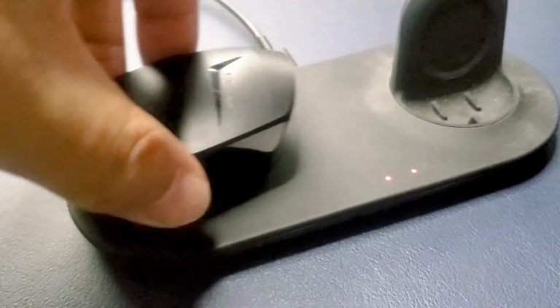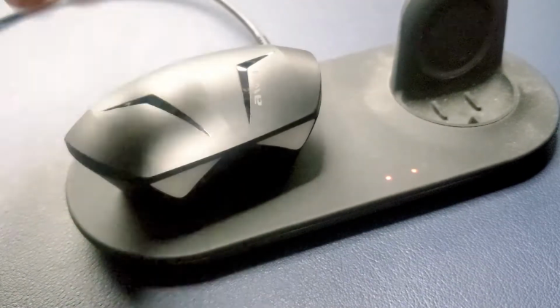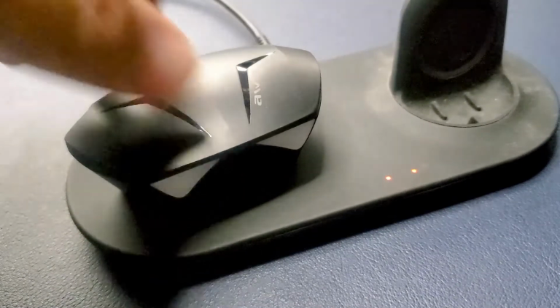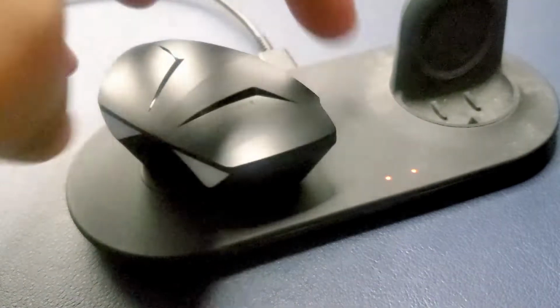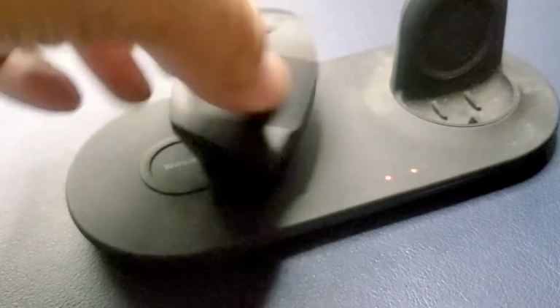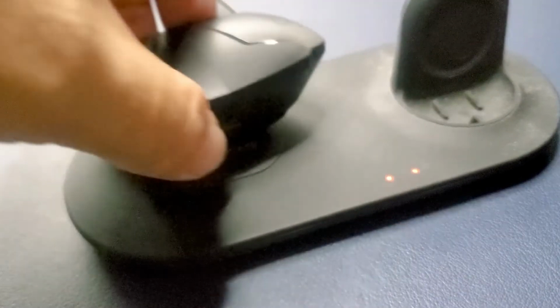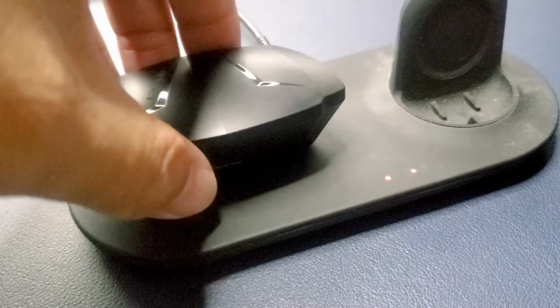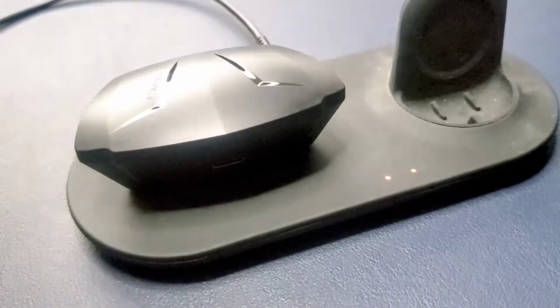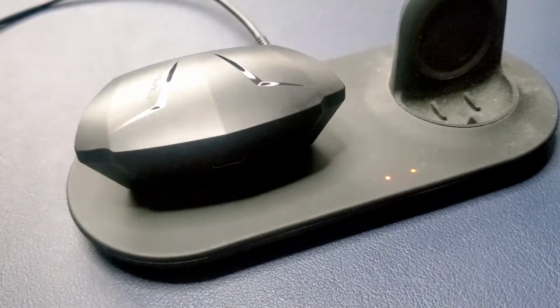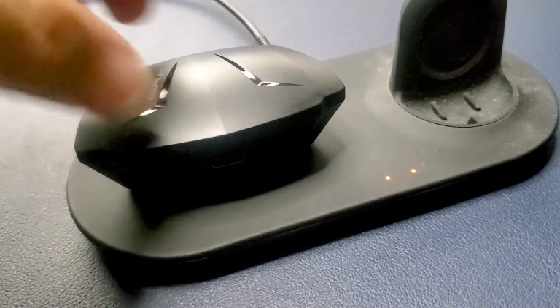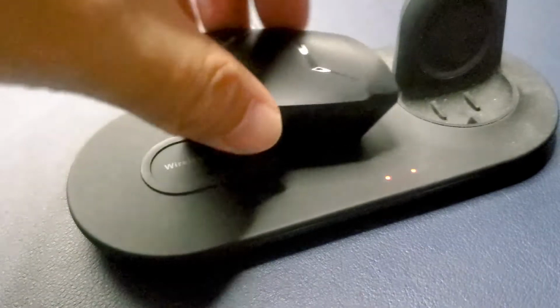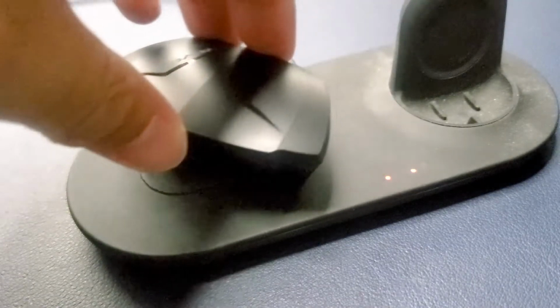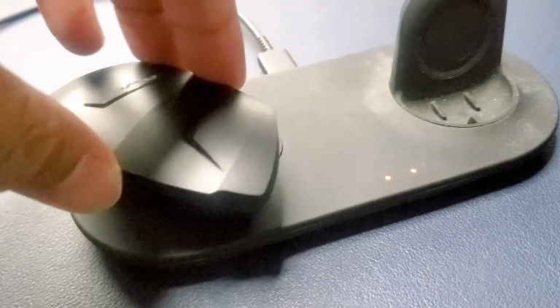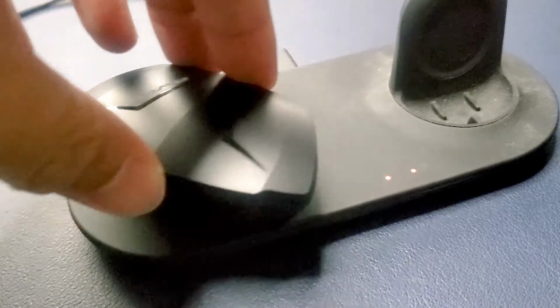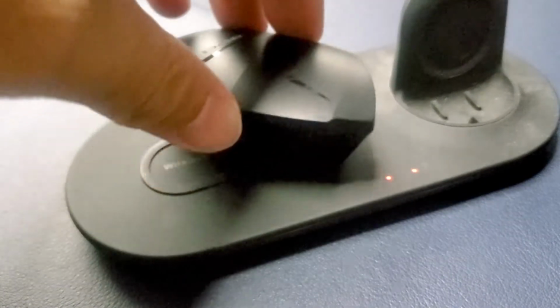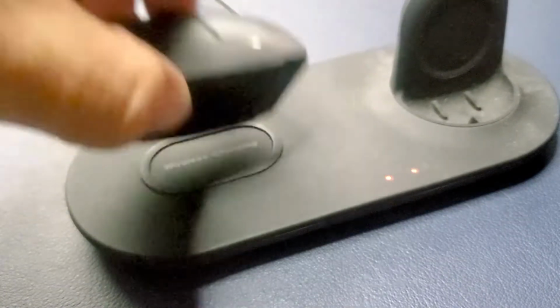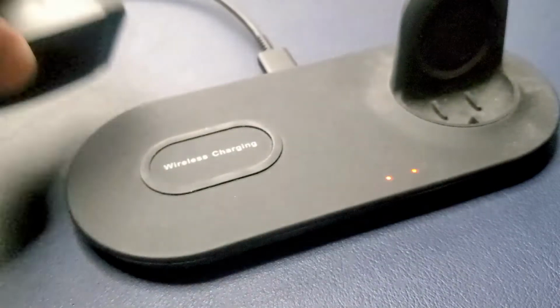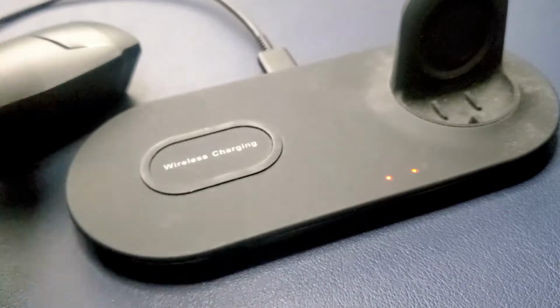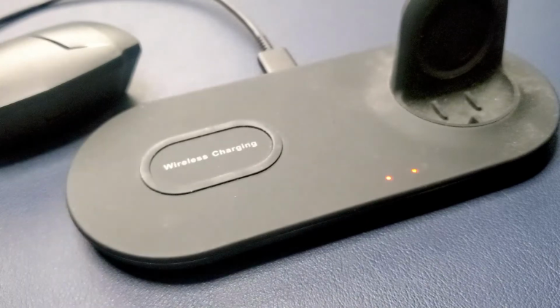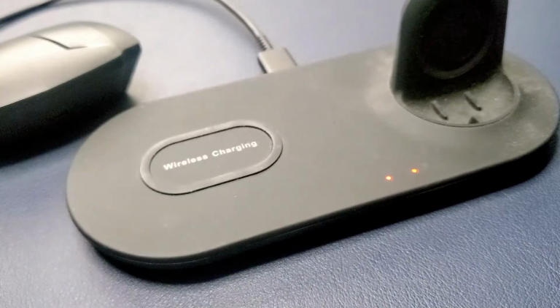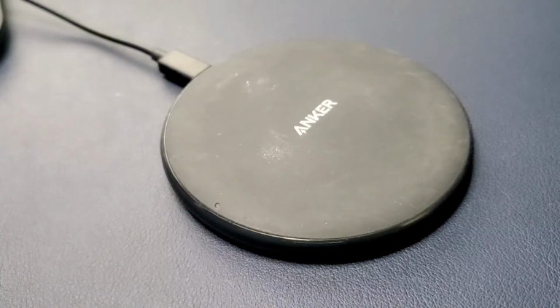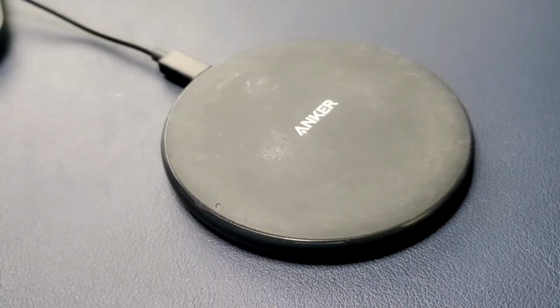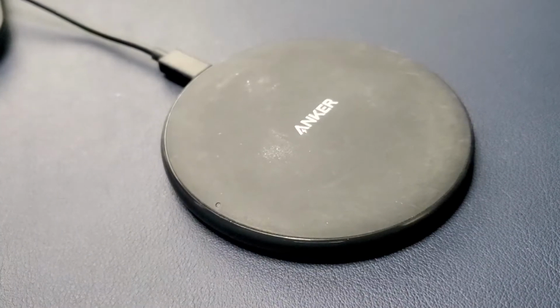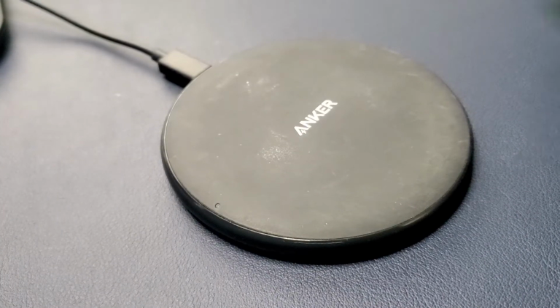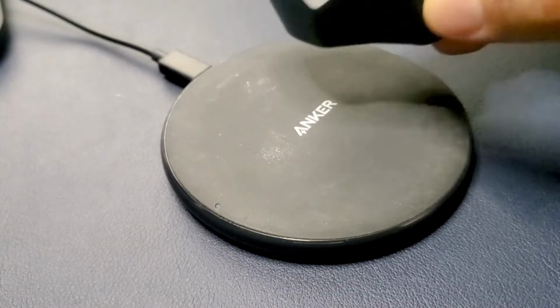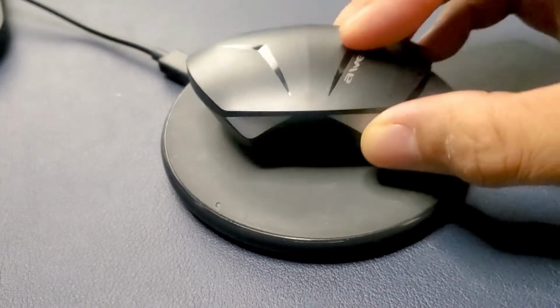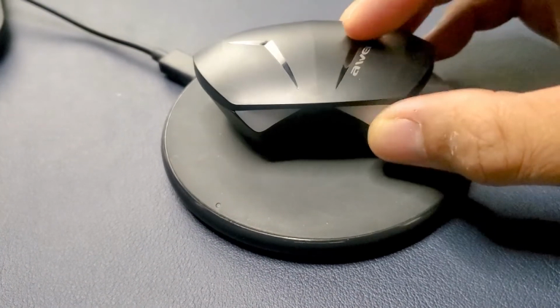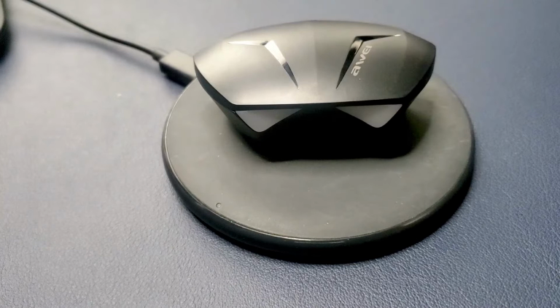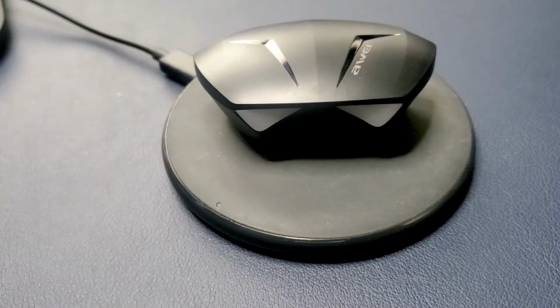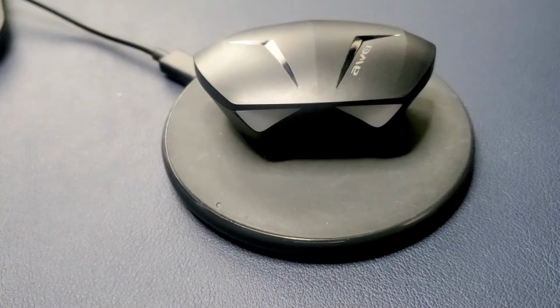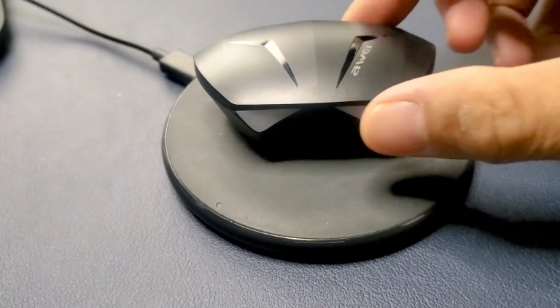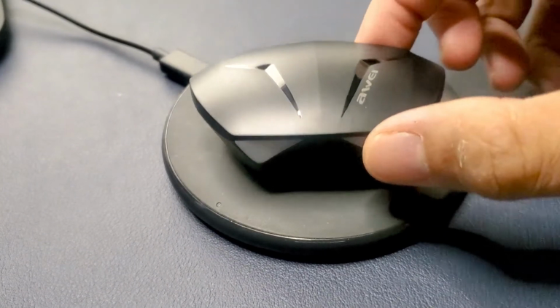Nothing happened — no change to the lights or the charging pad. I tried moving it around the pad and still nothing. I brought out my other wireless charging pad and again, nothing, same thing. I moved it around that pad as well and still nothing.